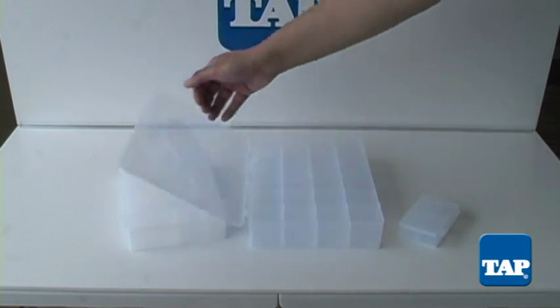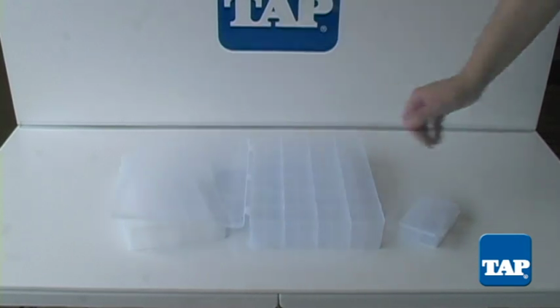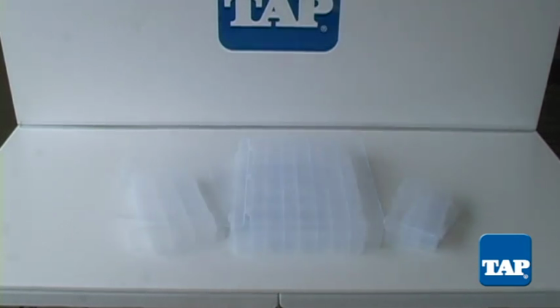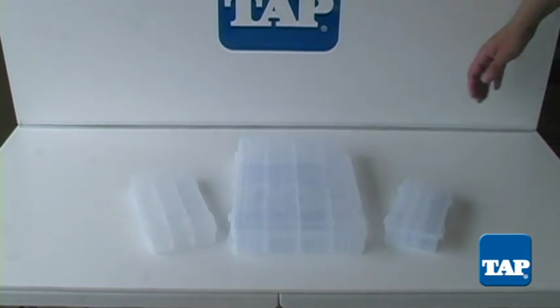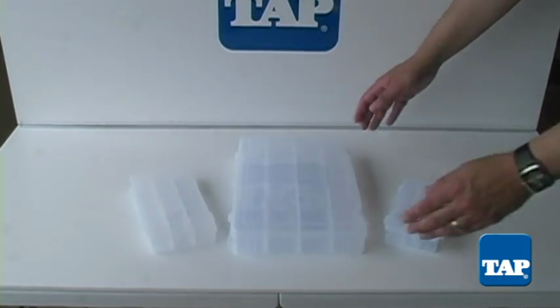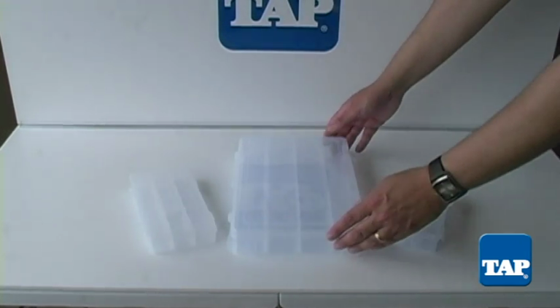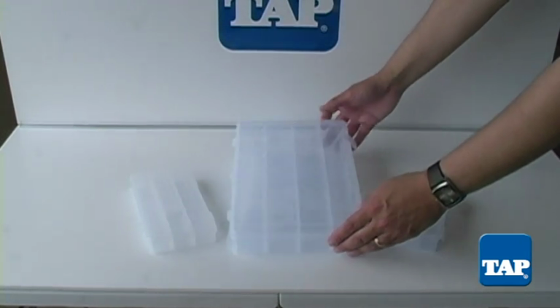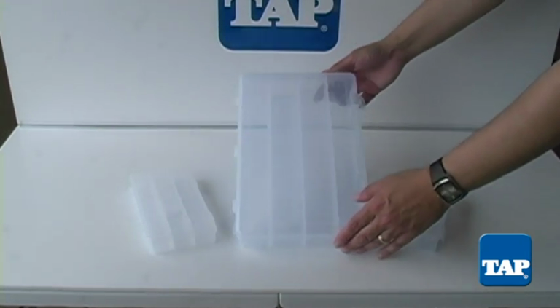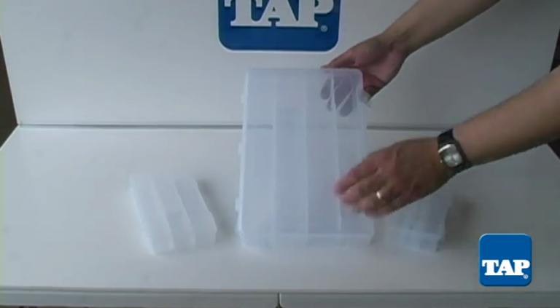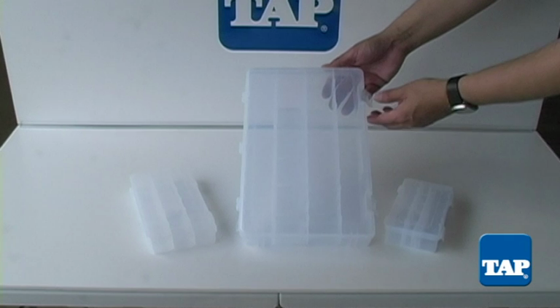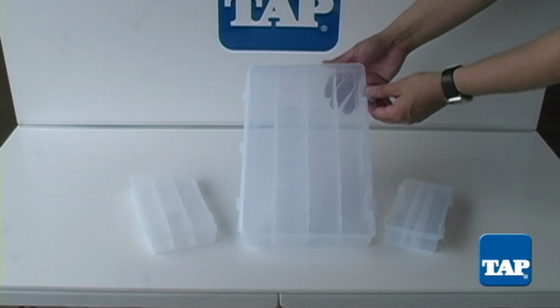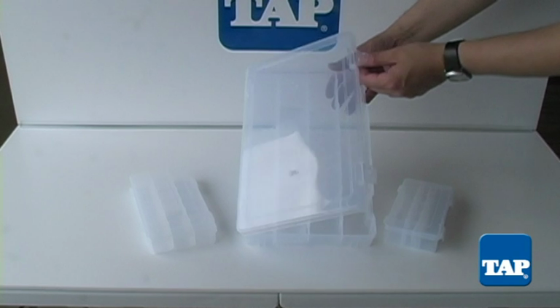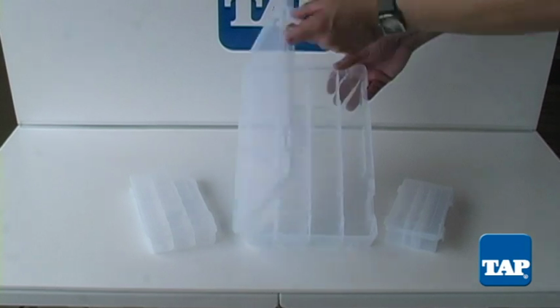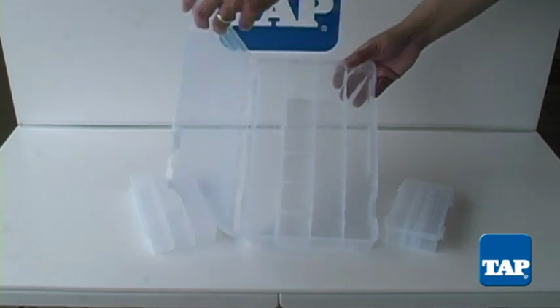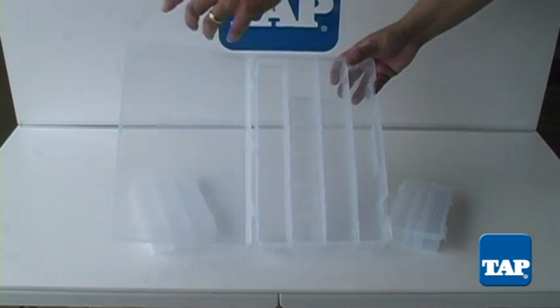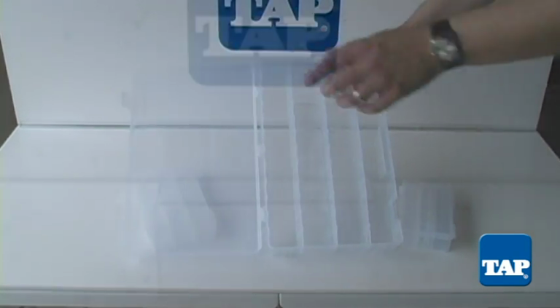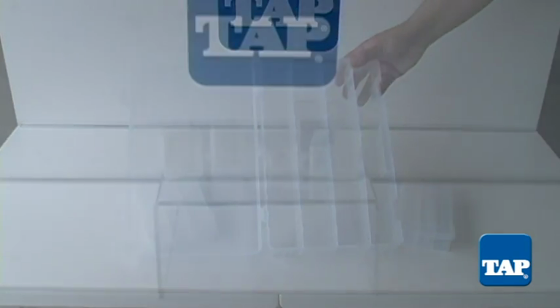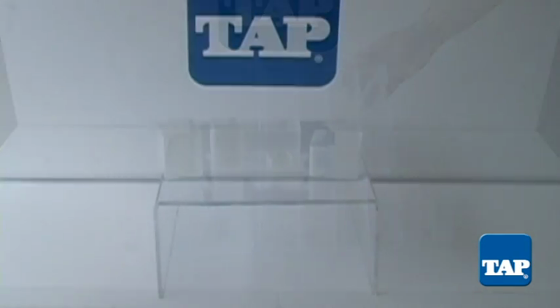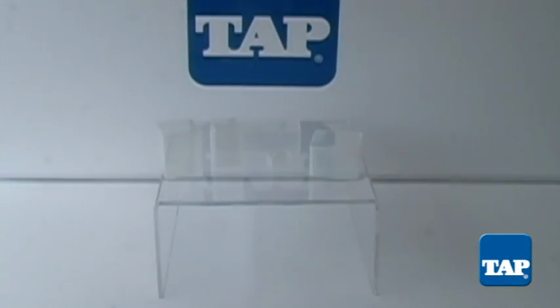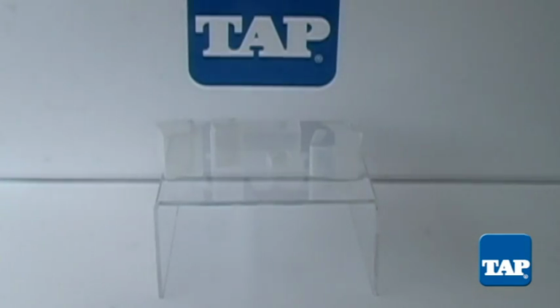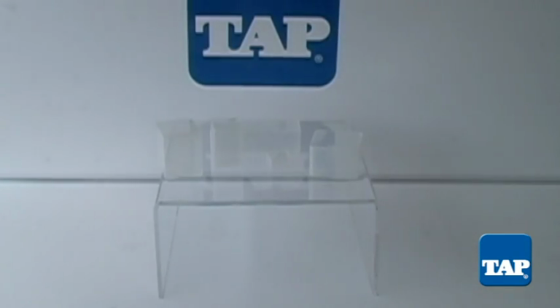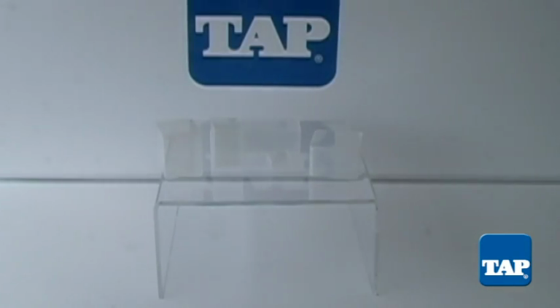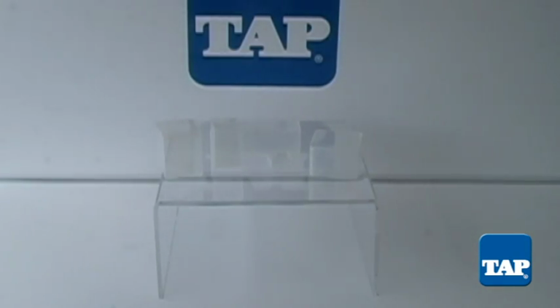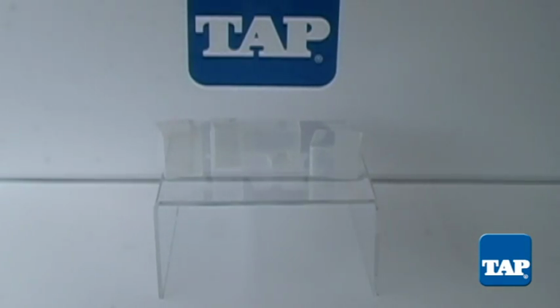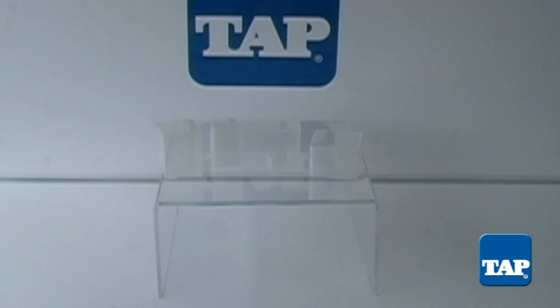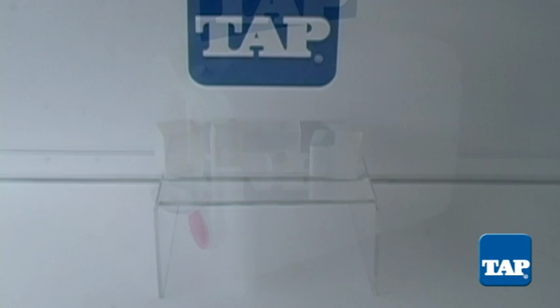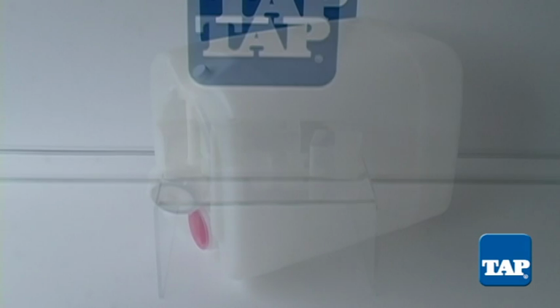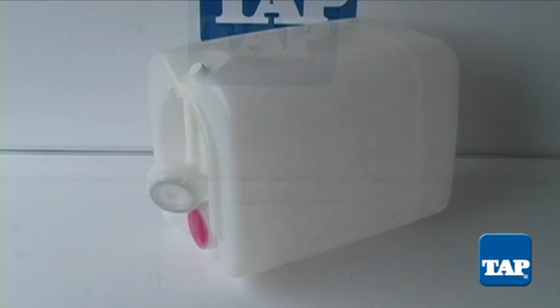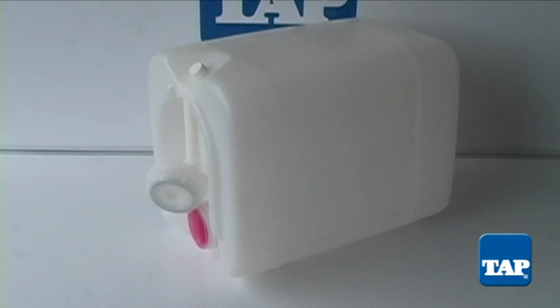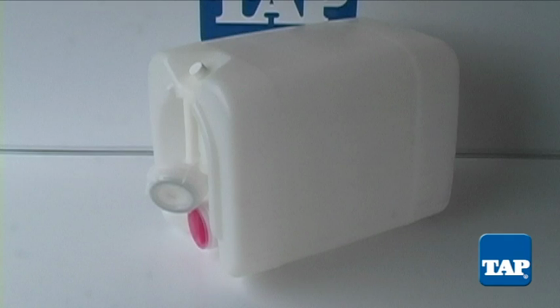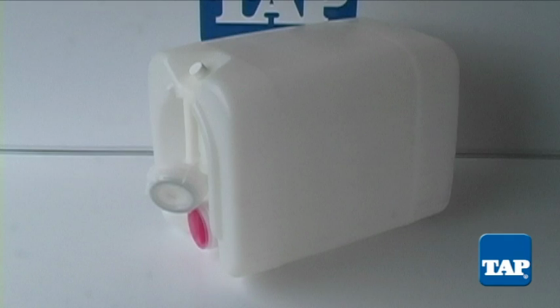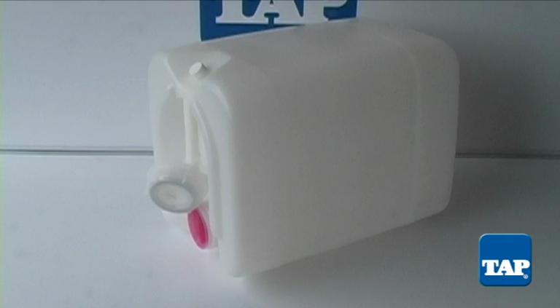Infinite divider system, flex hinge boxes, and 5-gallon stackable containers.